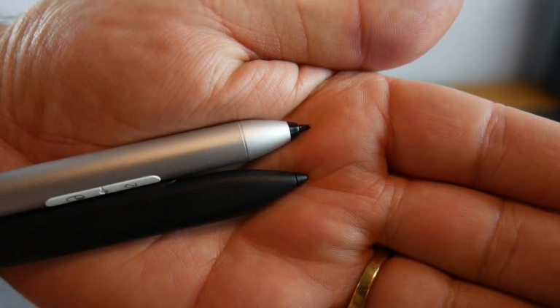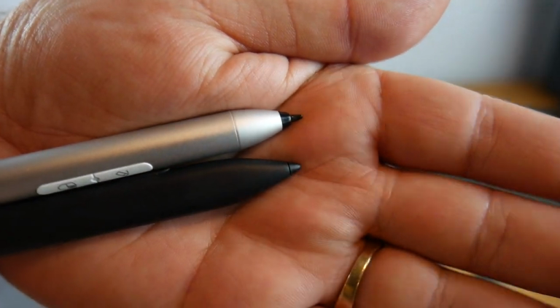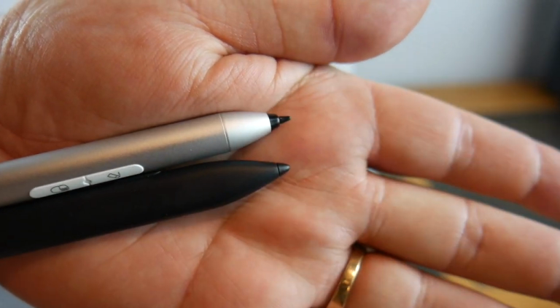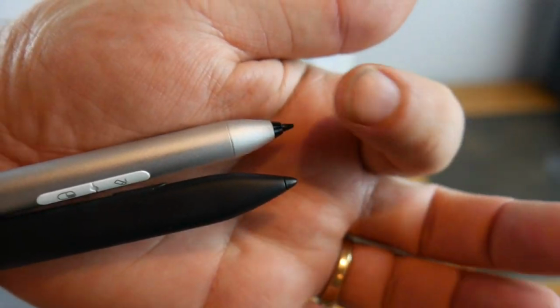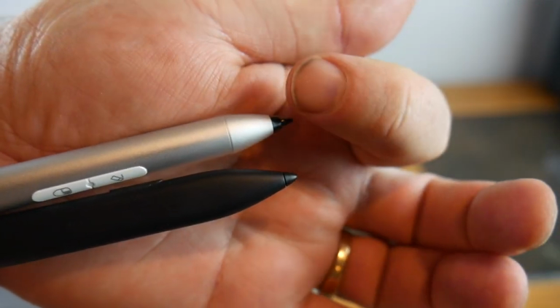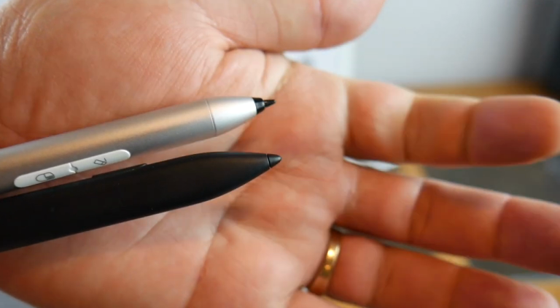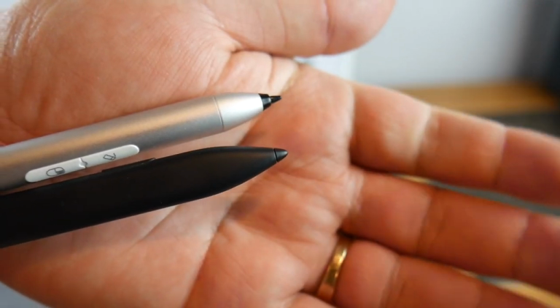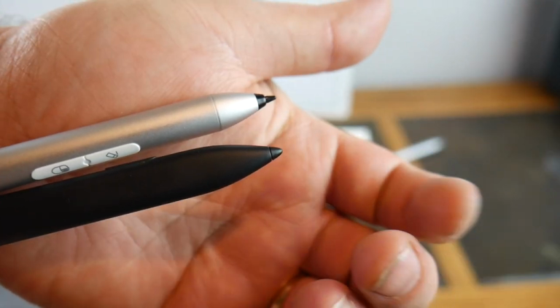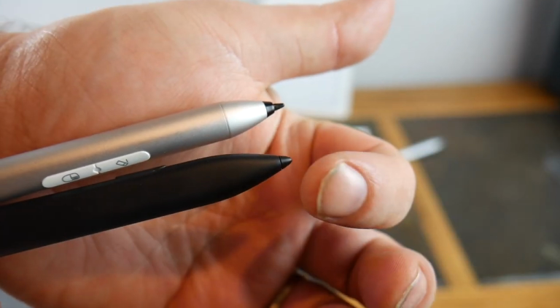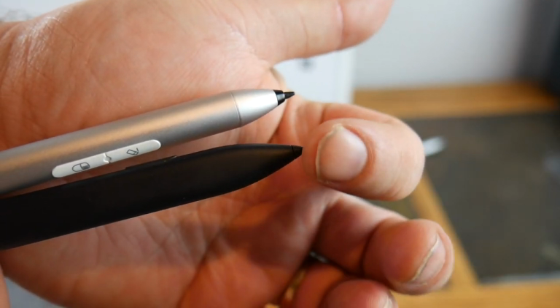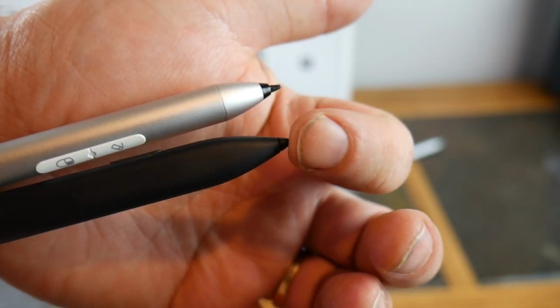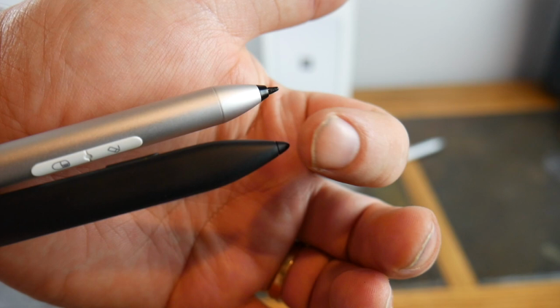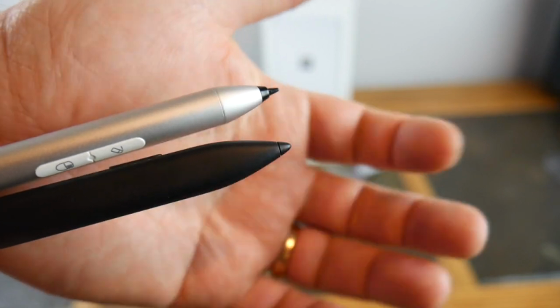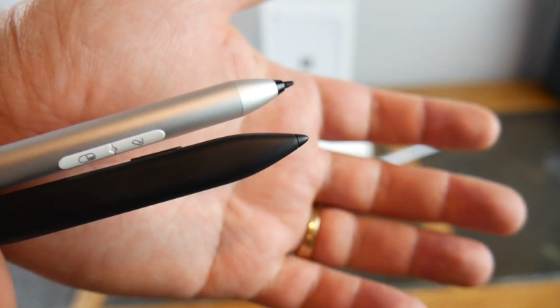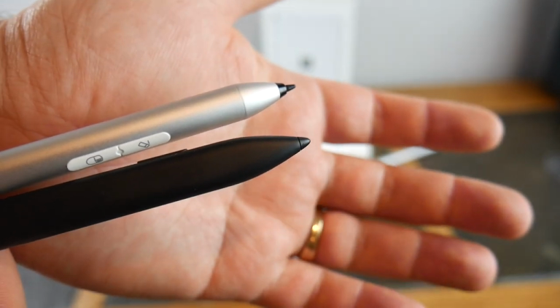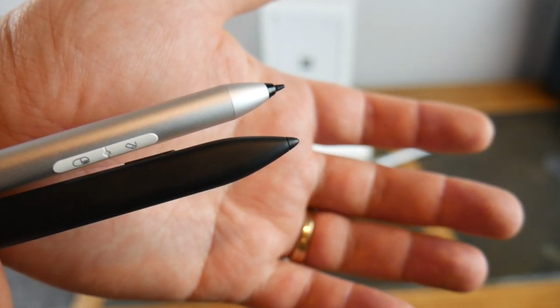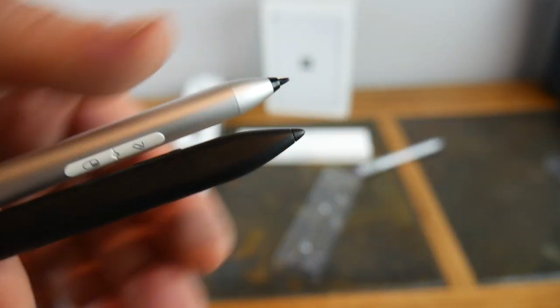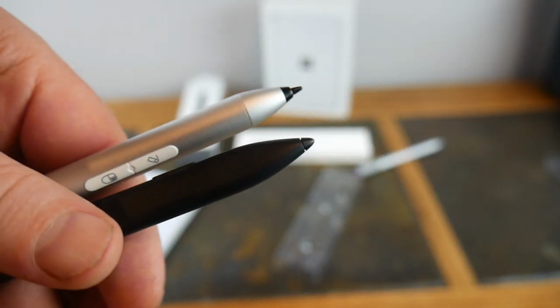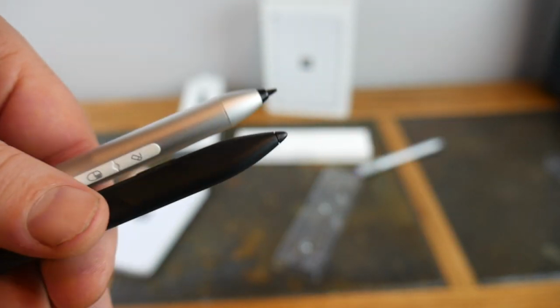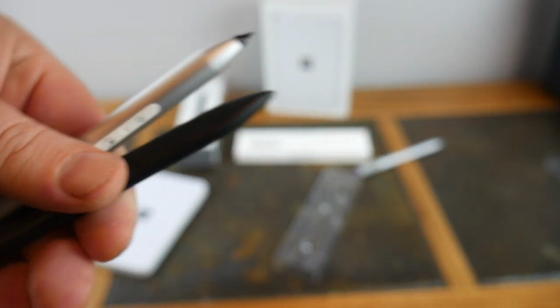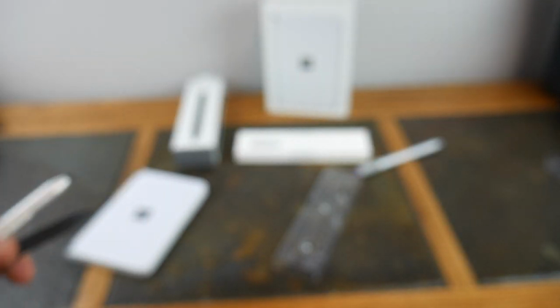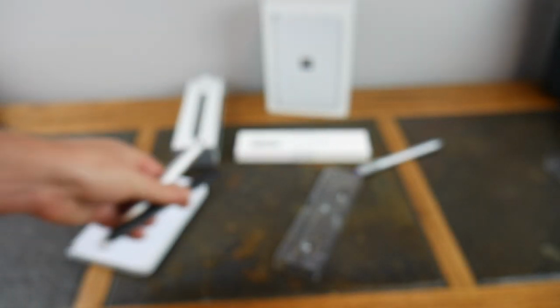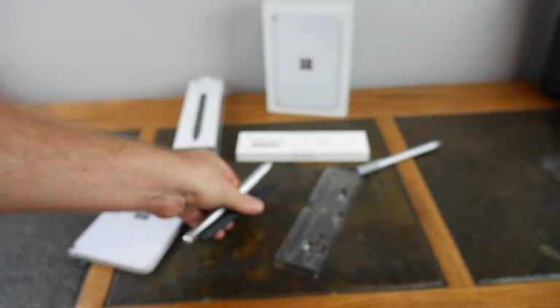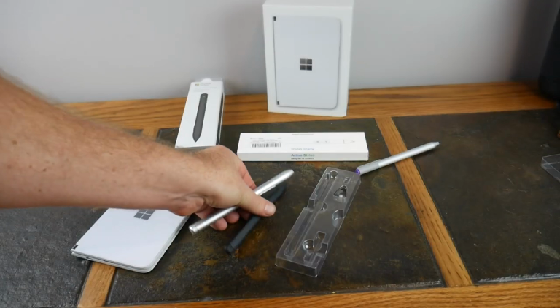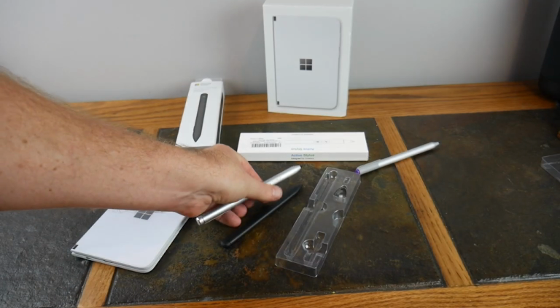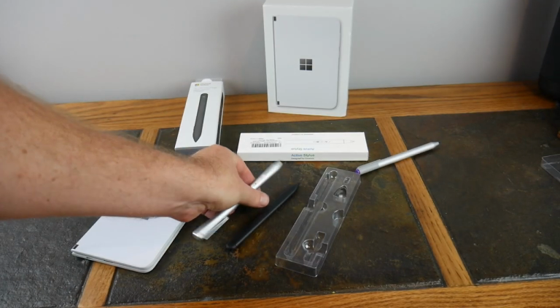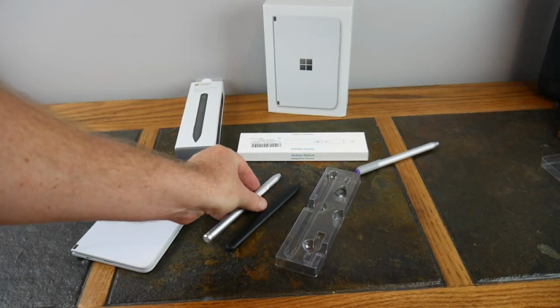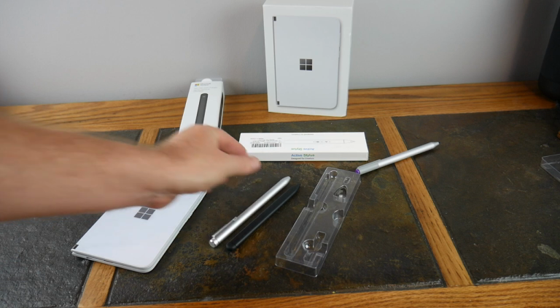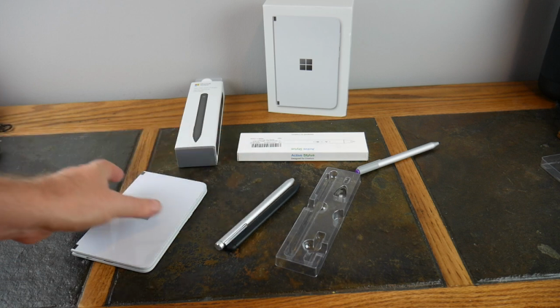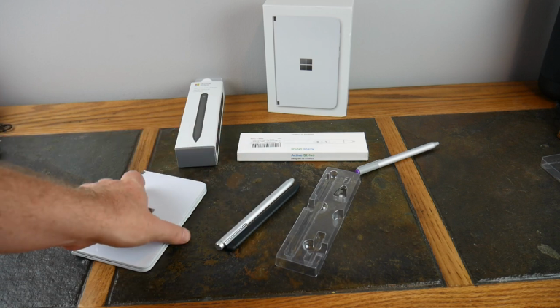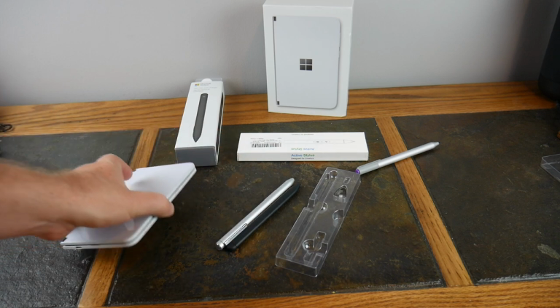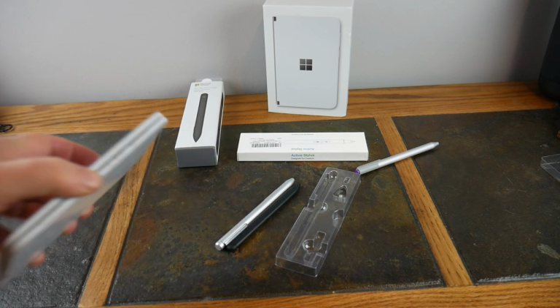Let's take a look at the tips side by side. They're very similar — the Tomovo tip is a little more fine, and the Surface Slim Pen tip is a little more rounded. Now let's do a quick demonstration.